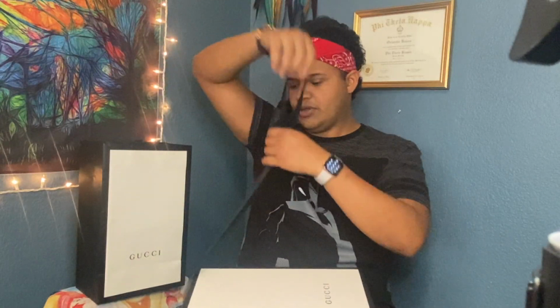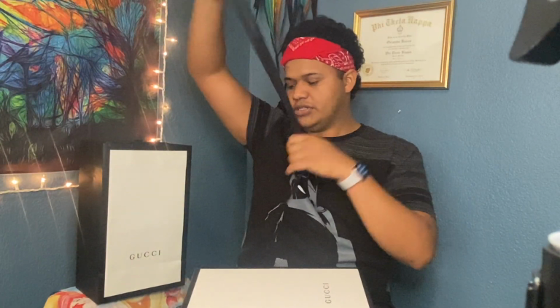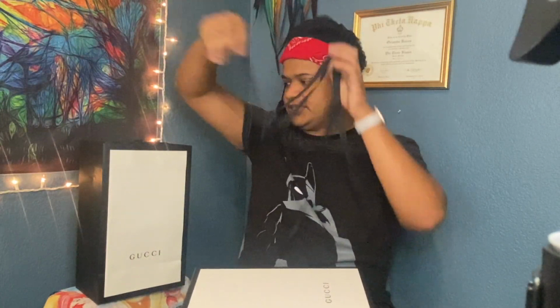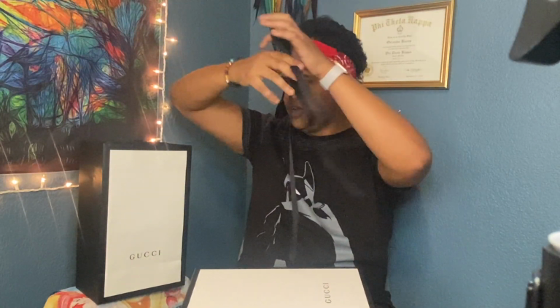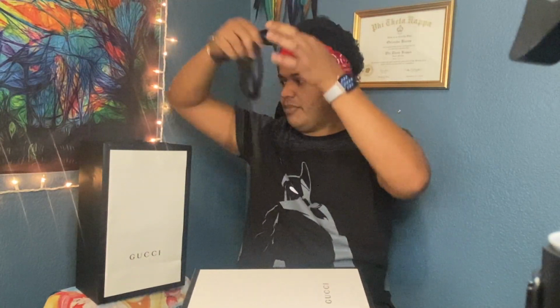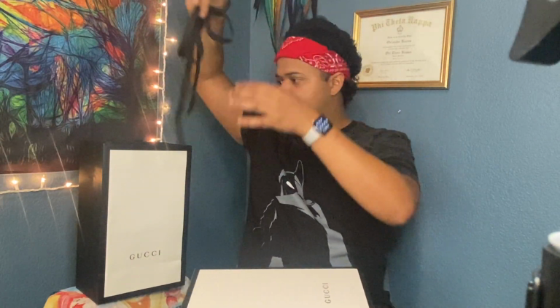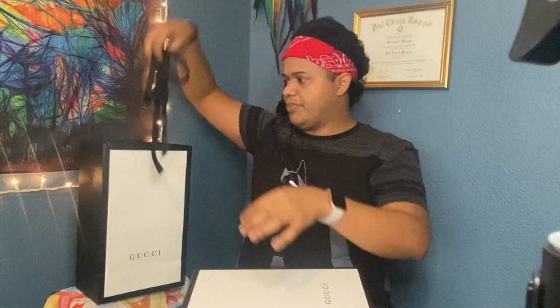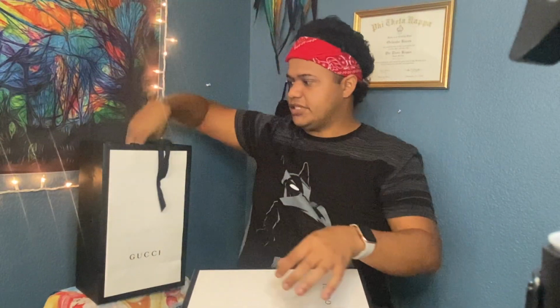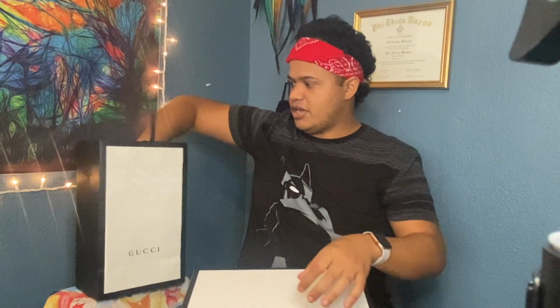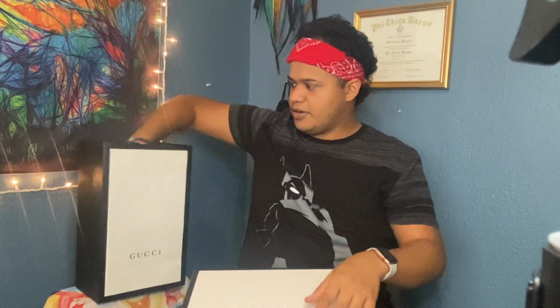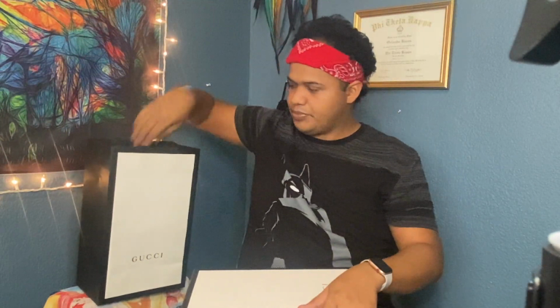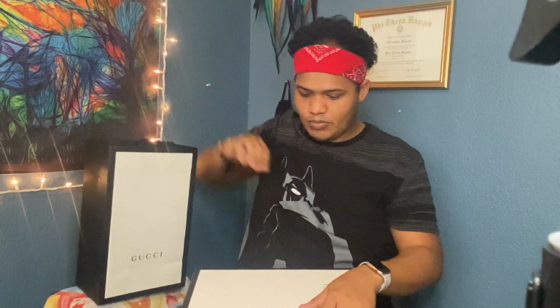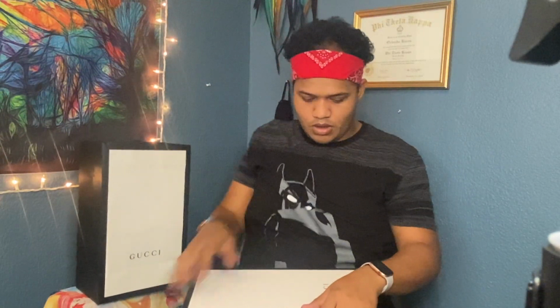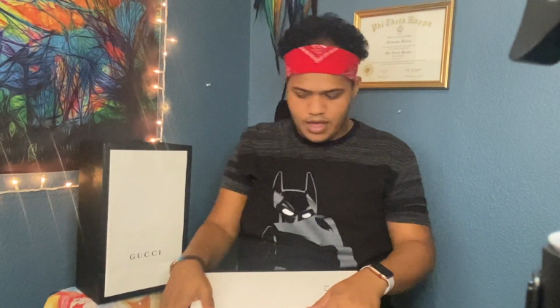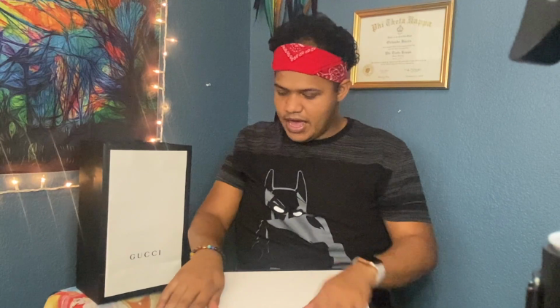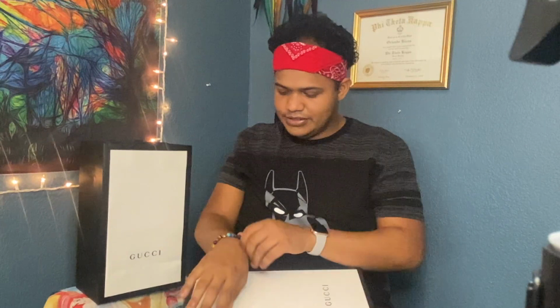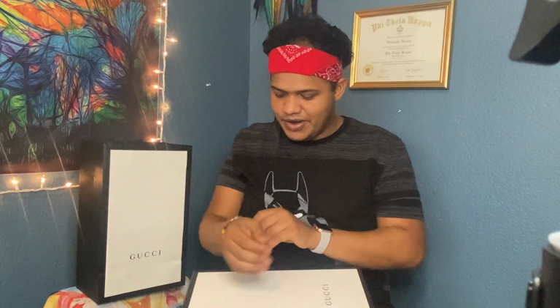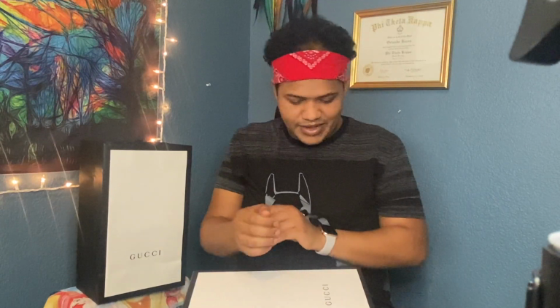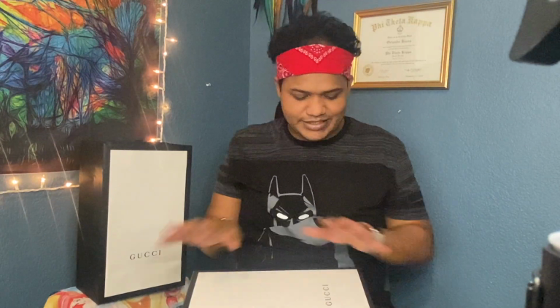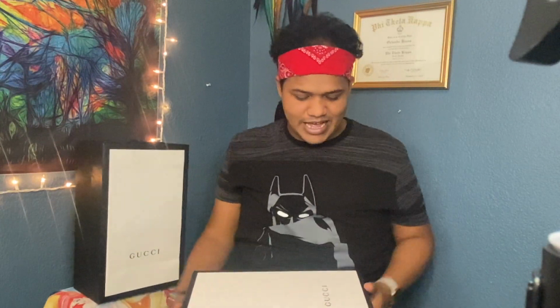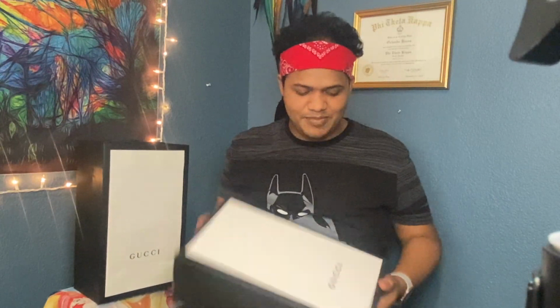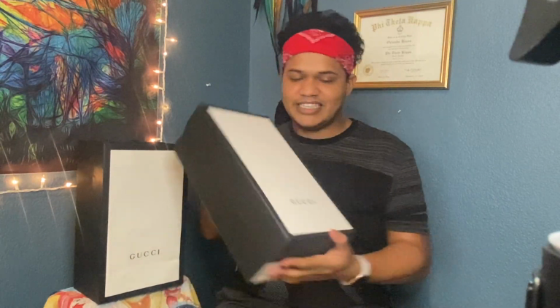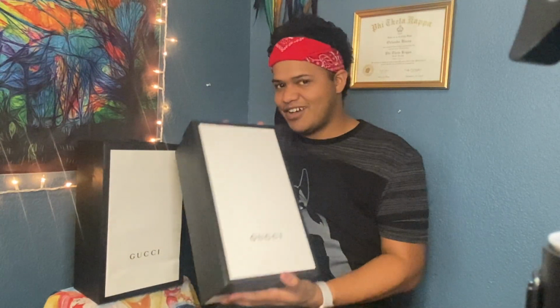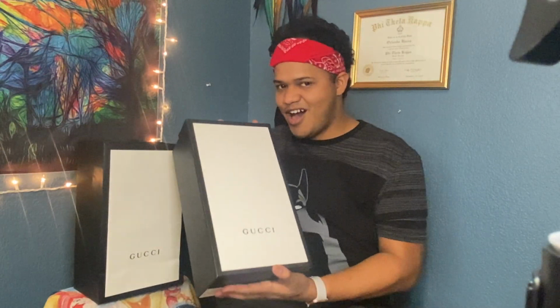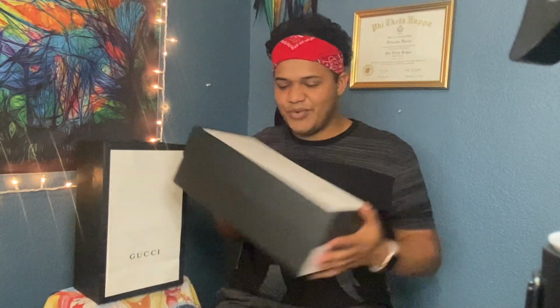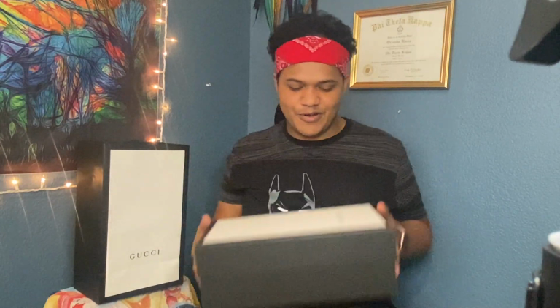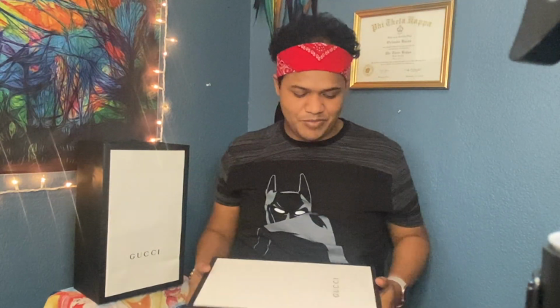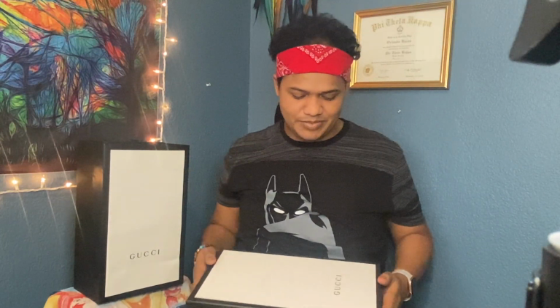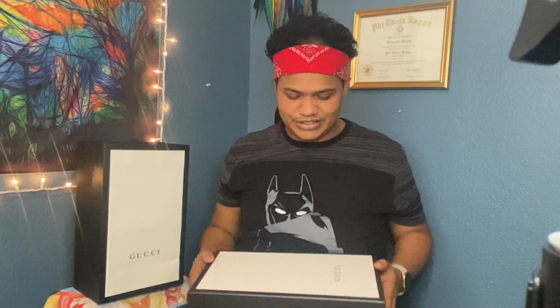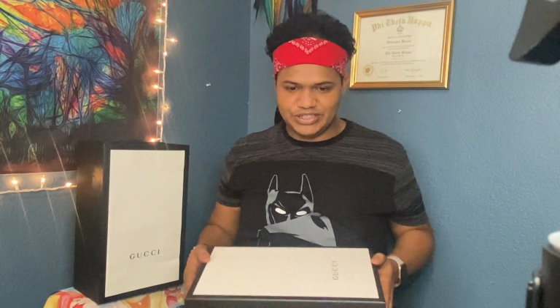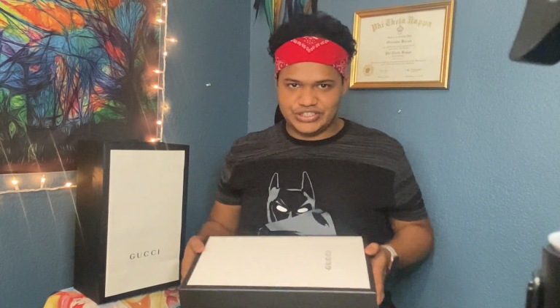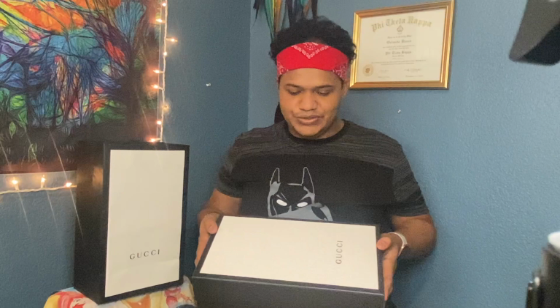So I'm taking out the bow and I'm gonna place it in here. Alright you guys, the time has come. We're gonna open up these Gucci shoes.